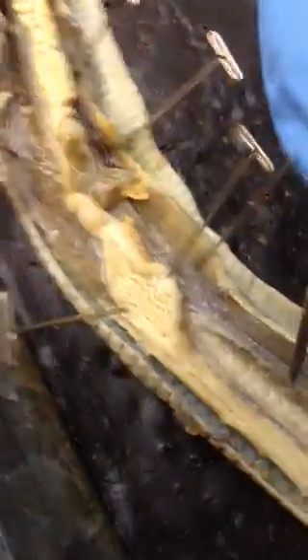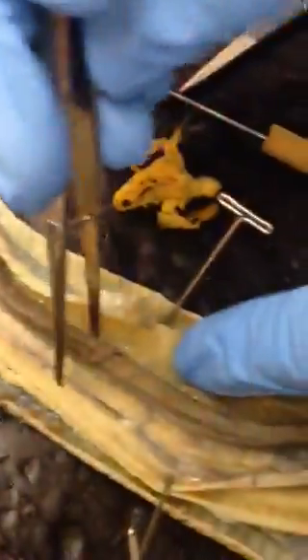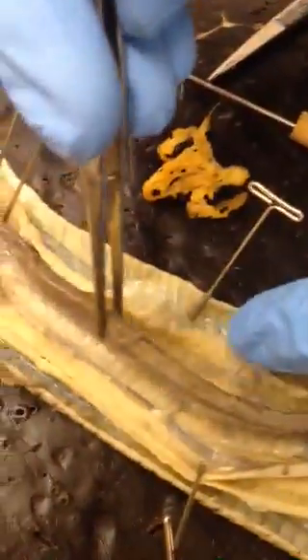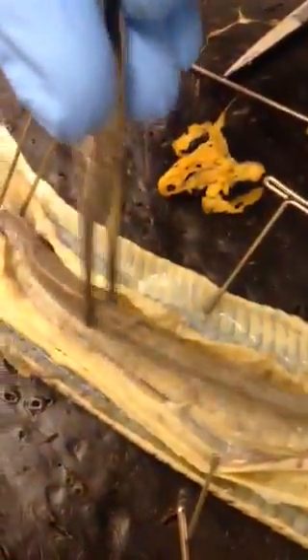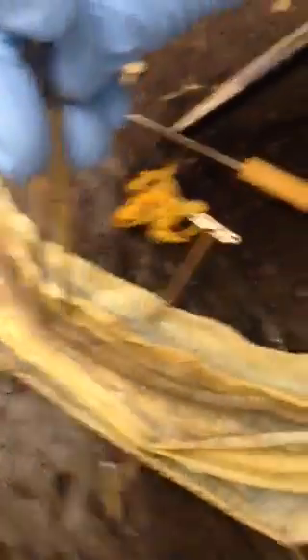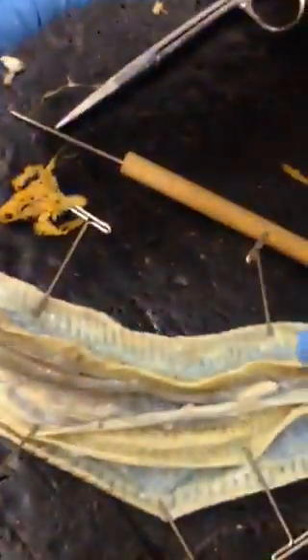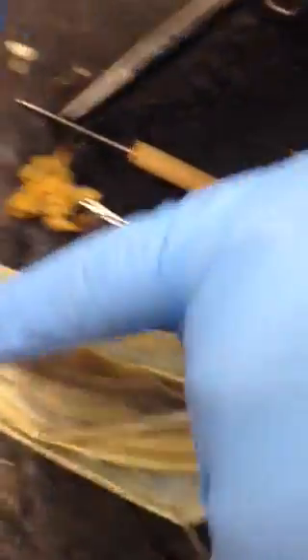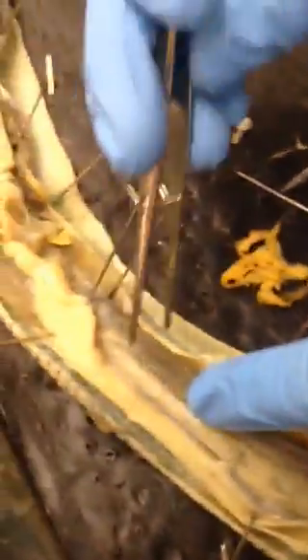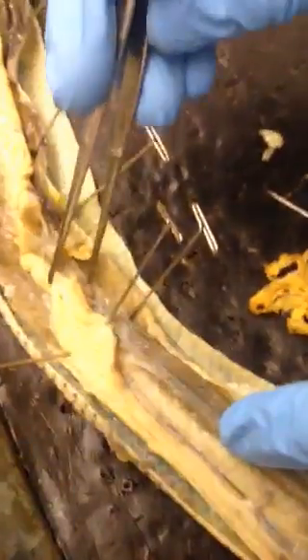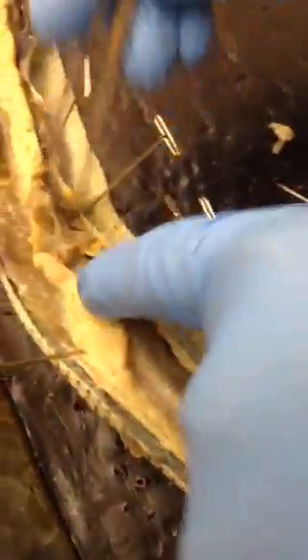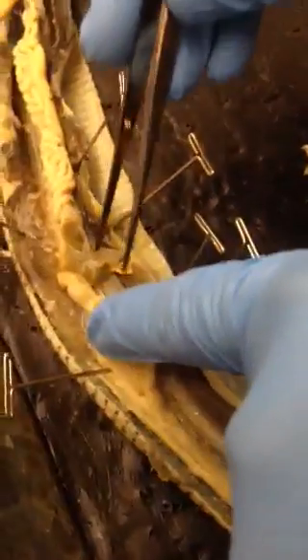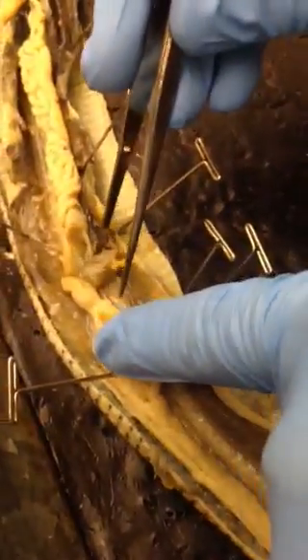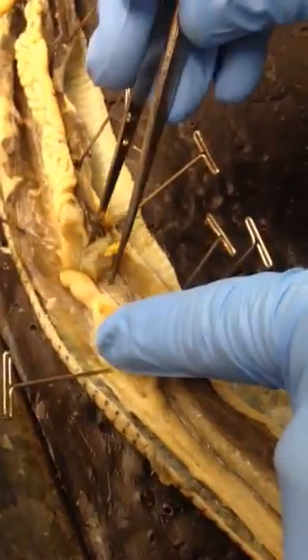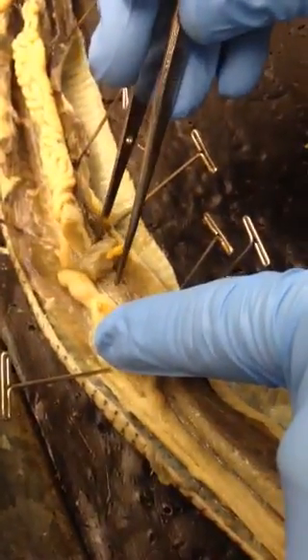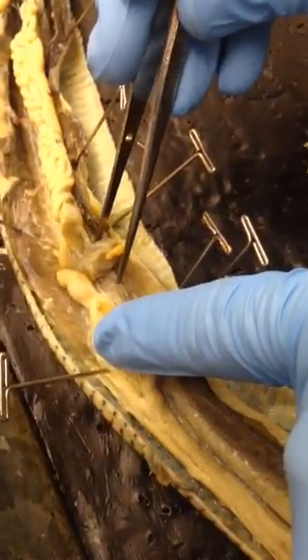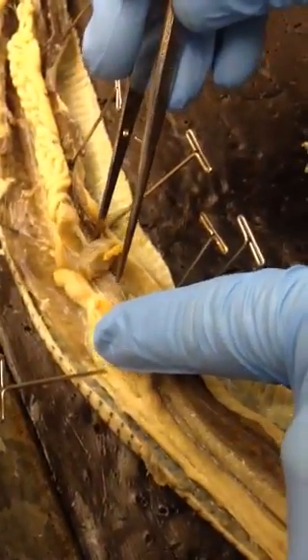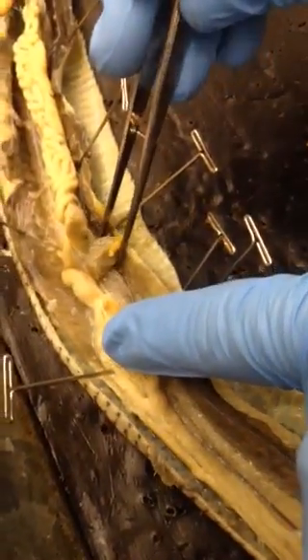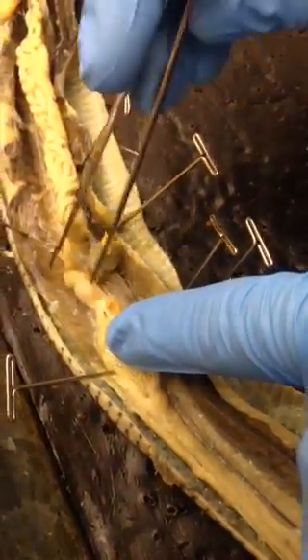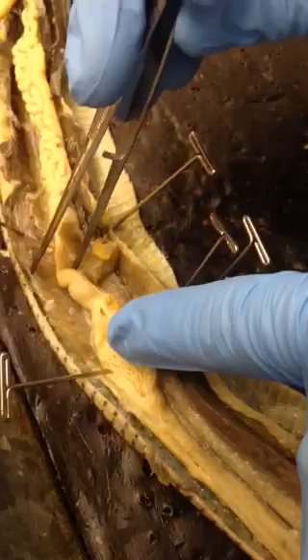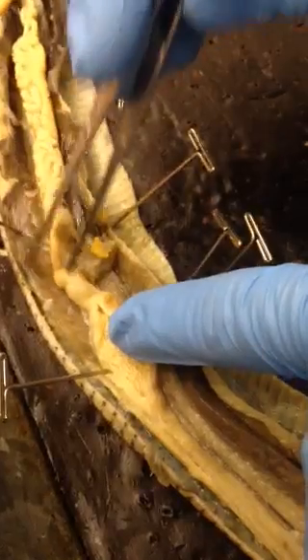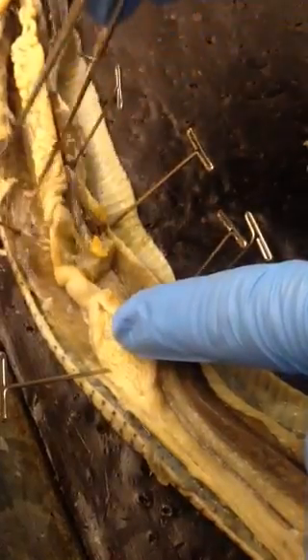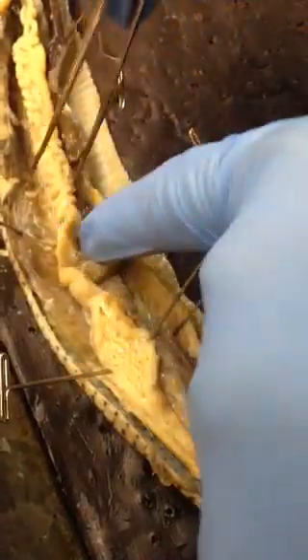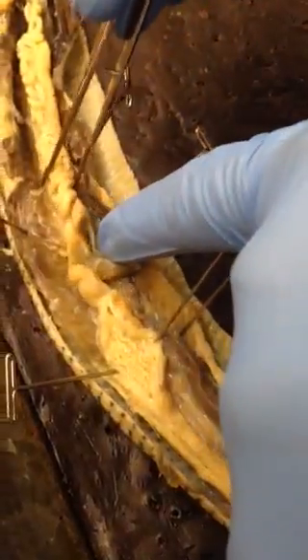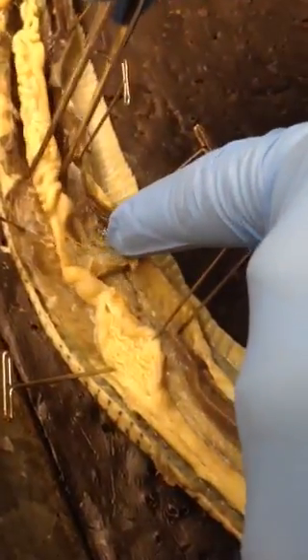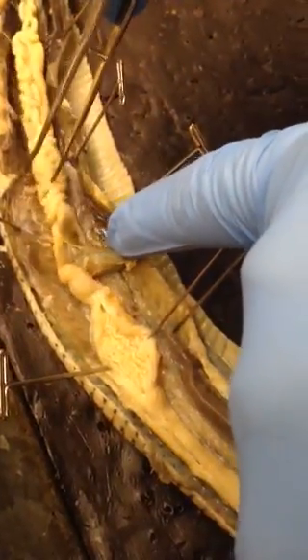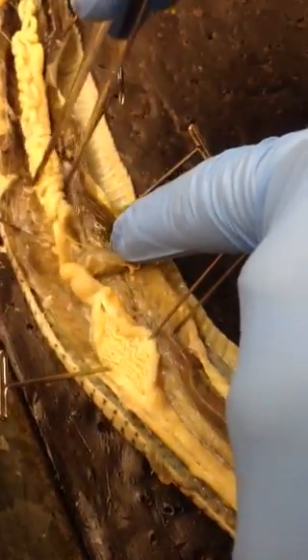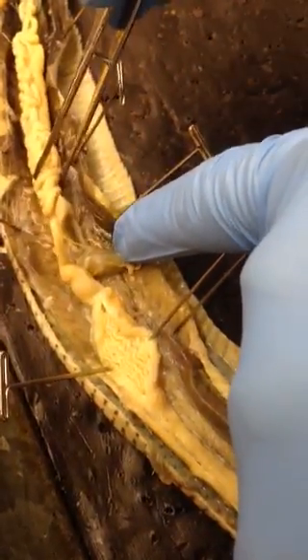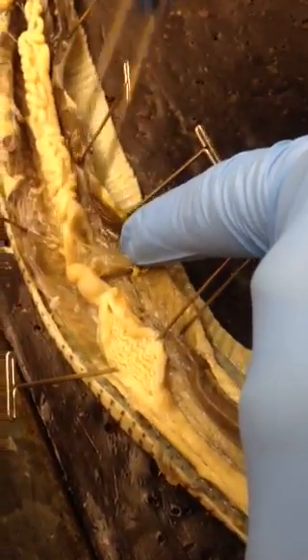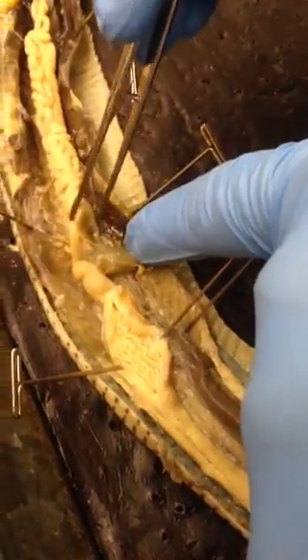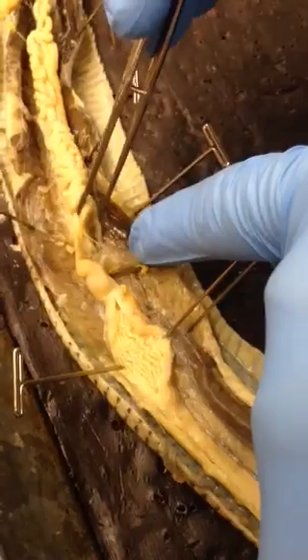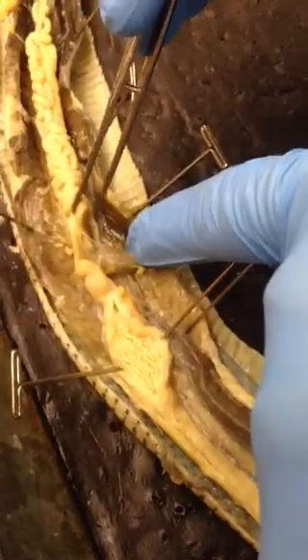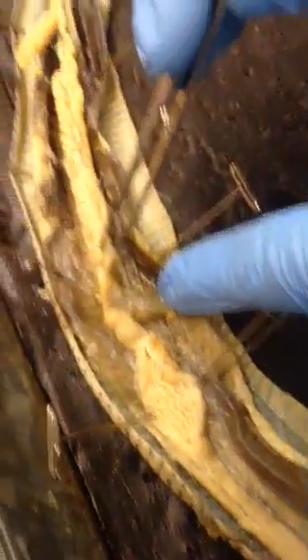Right next to the esophagus, this is the liver. At the end of the liver is the gallbladder right here. The stomach meets up with the intestine right here, and at this junction we have the pancreas right here.